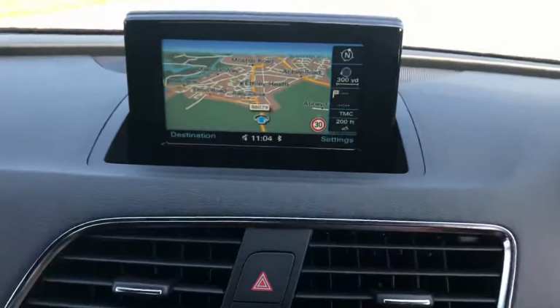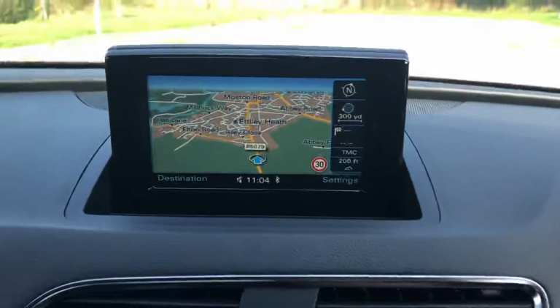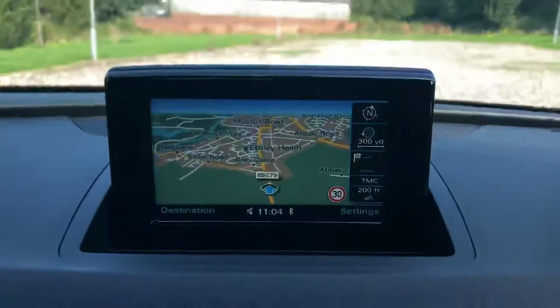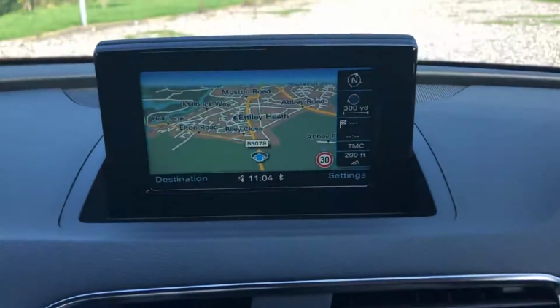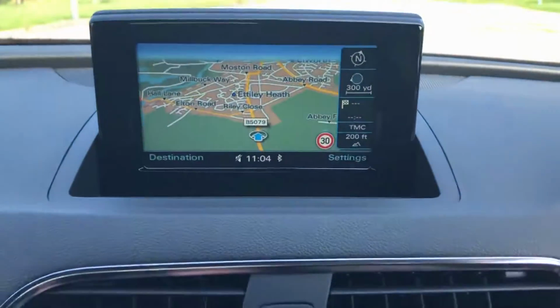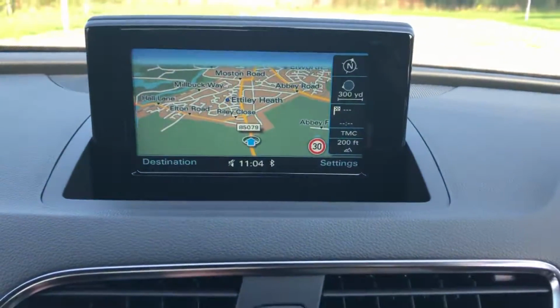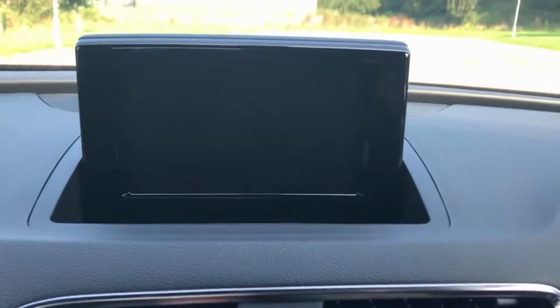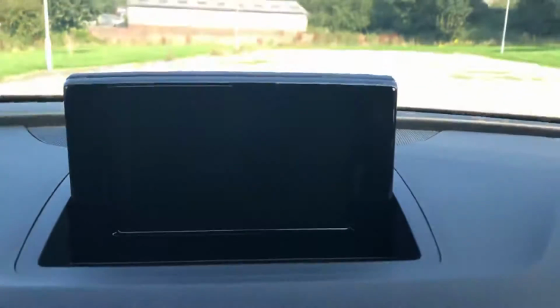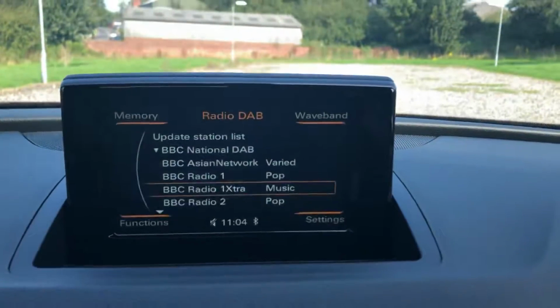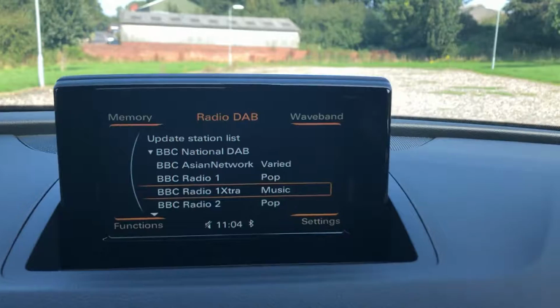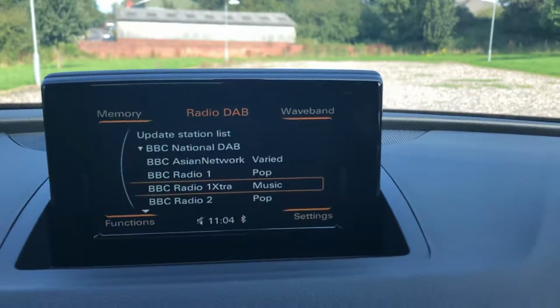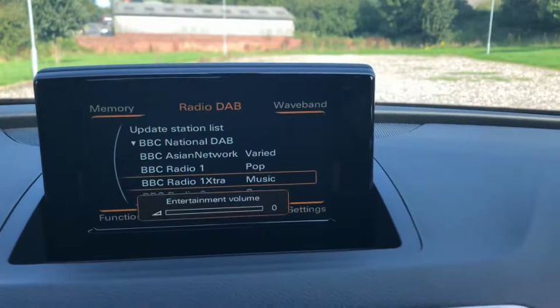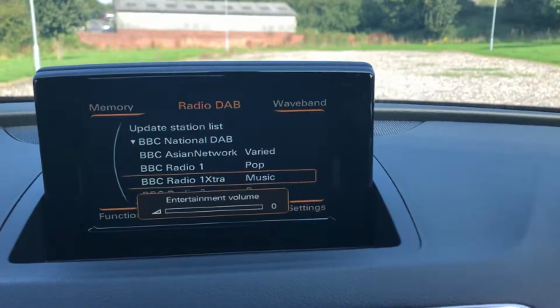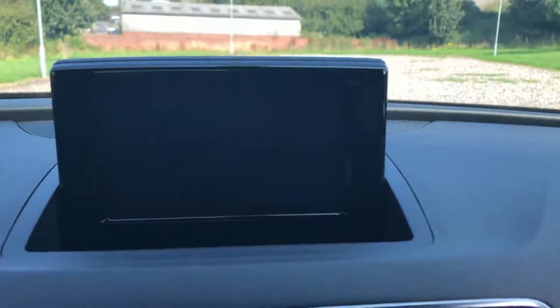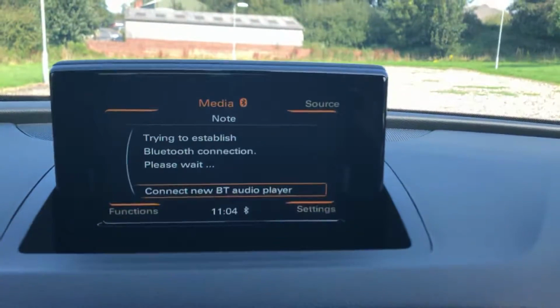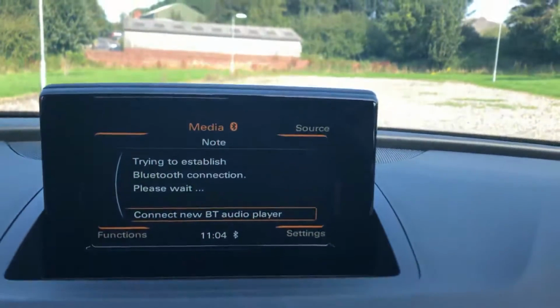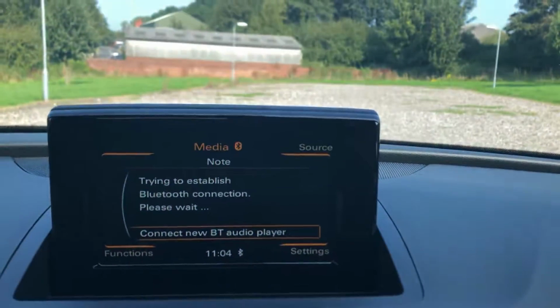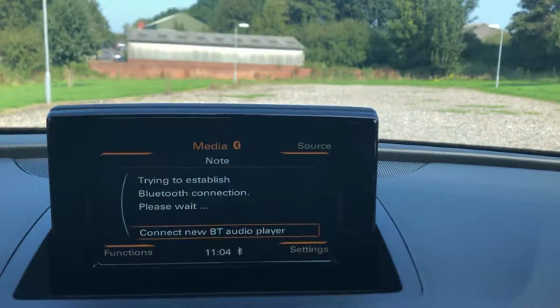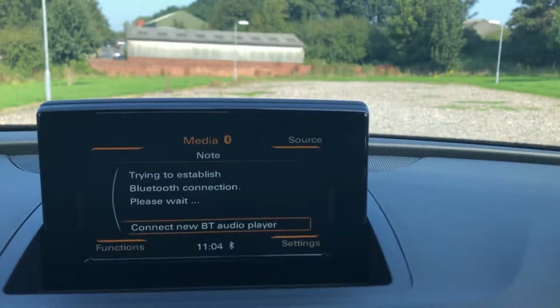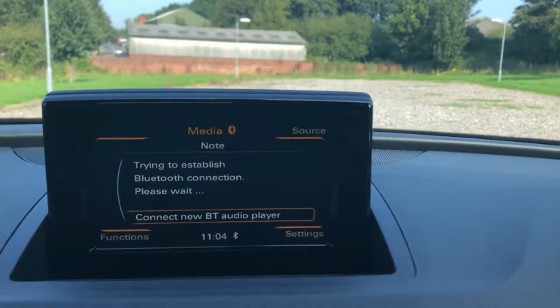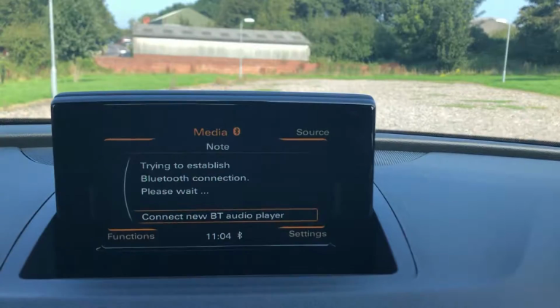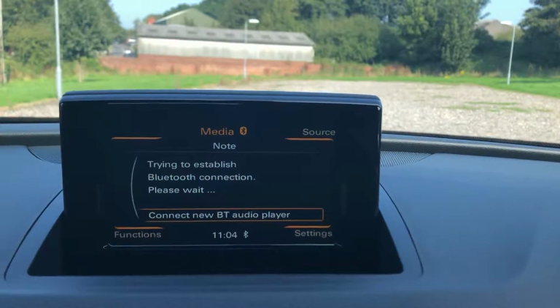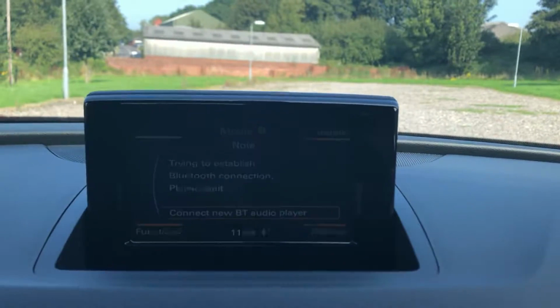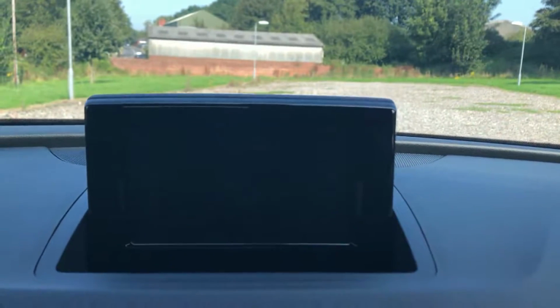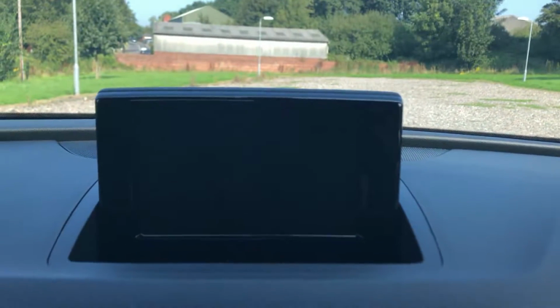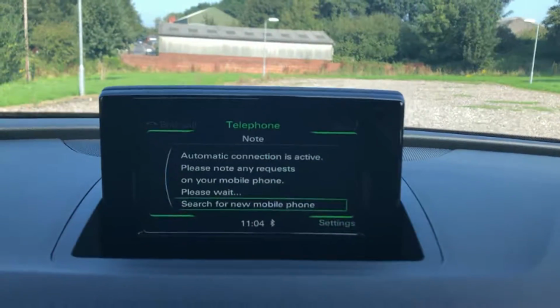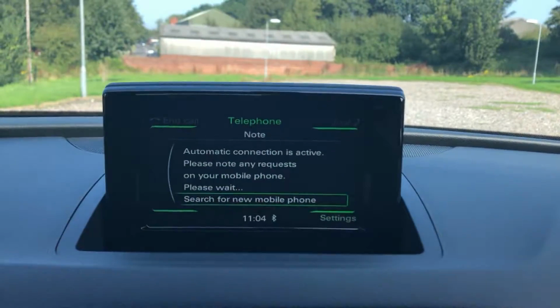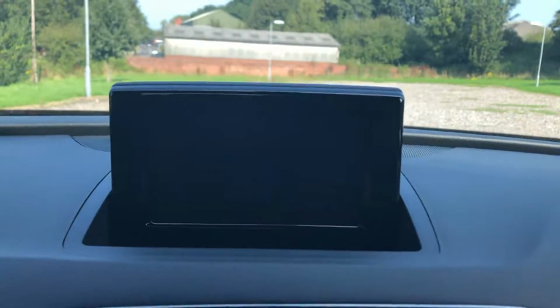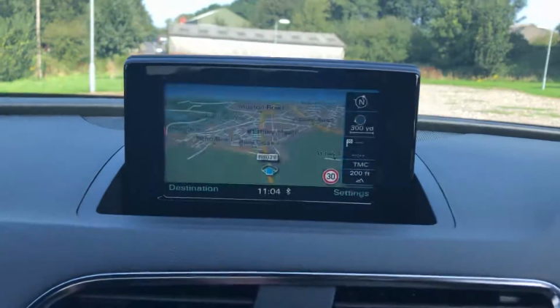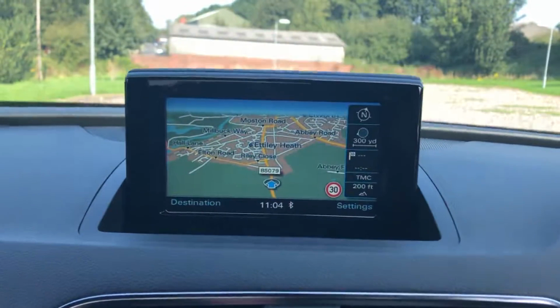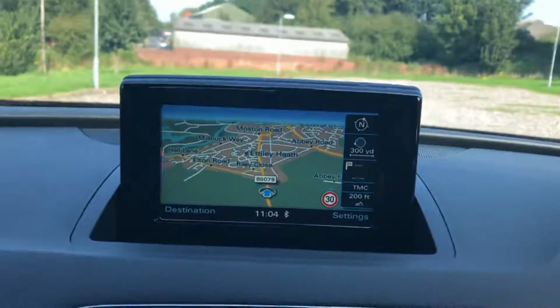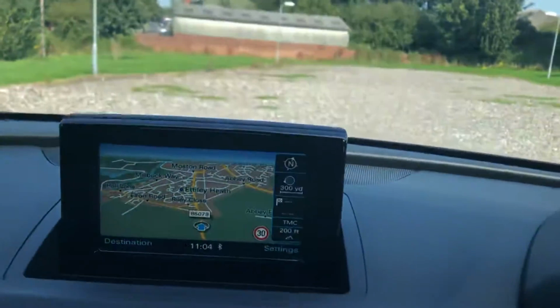Got the satellite navigation, DAB digital radio, Bluetooth media, and Bluetooth telephone, and then back to the sat nav.